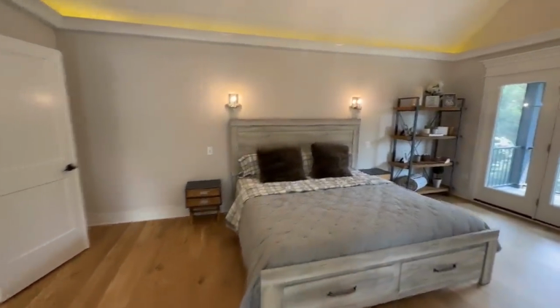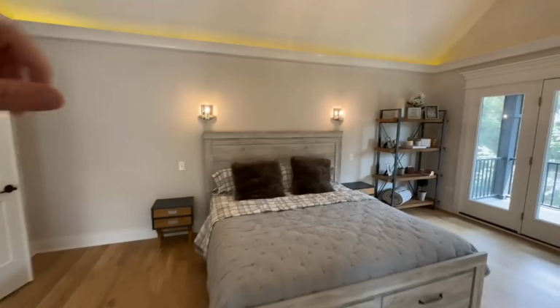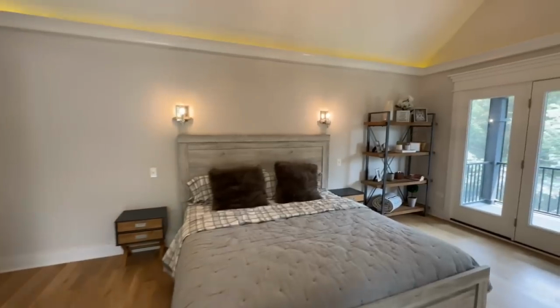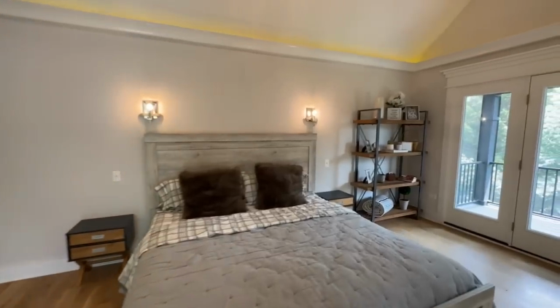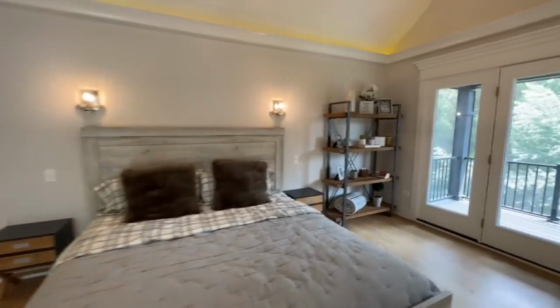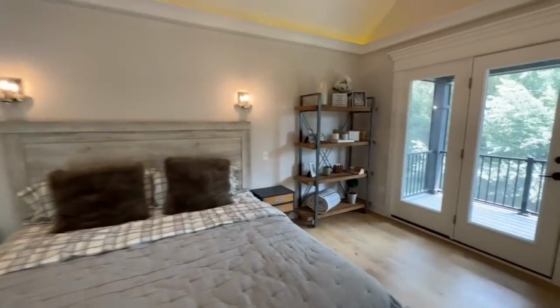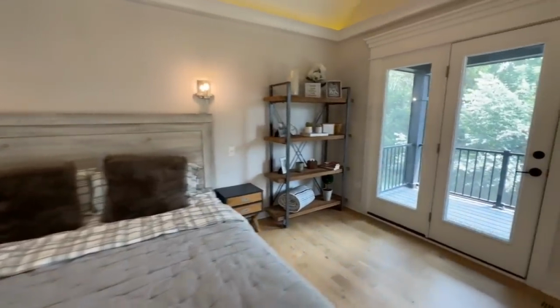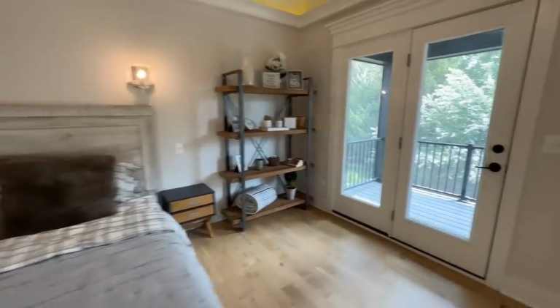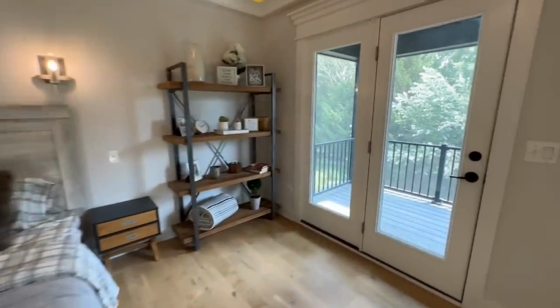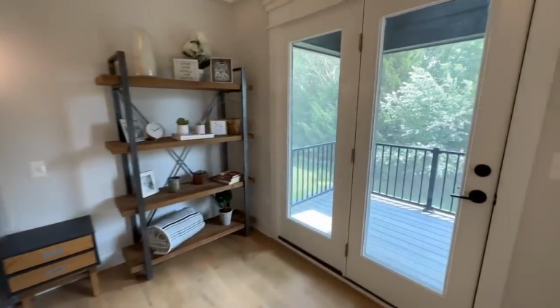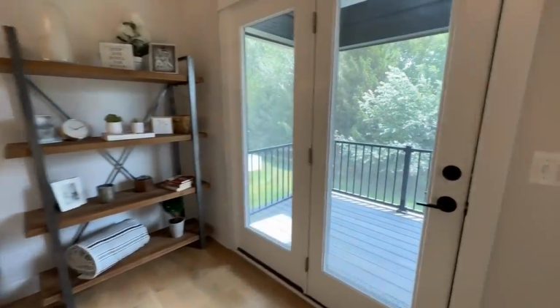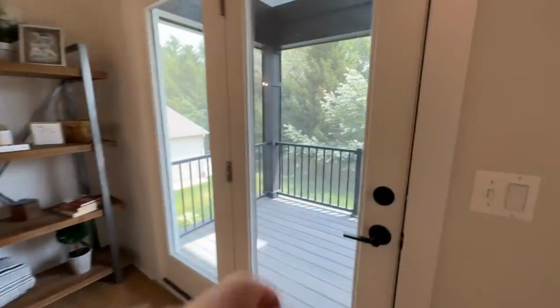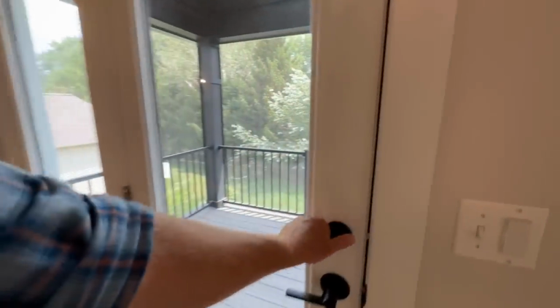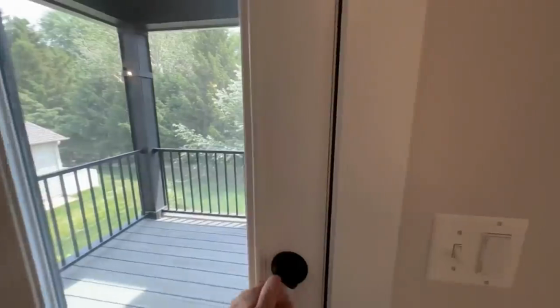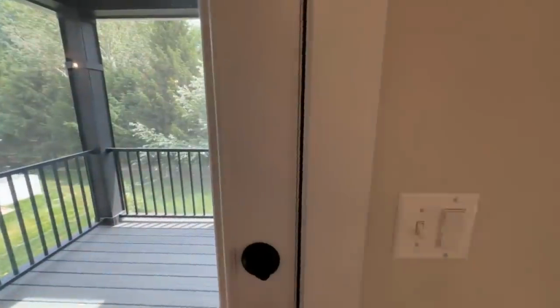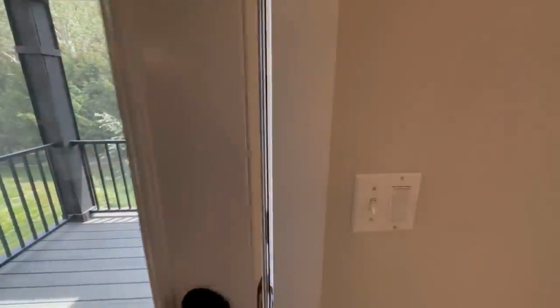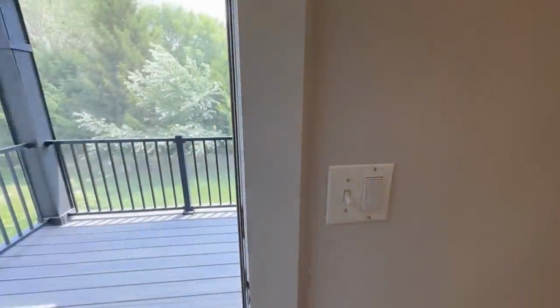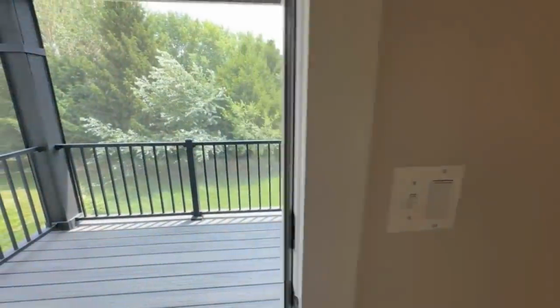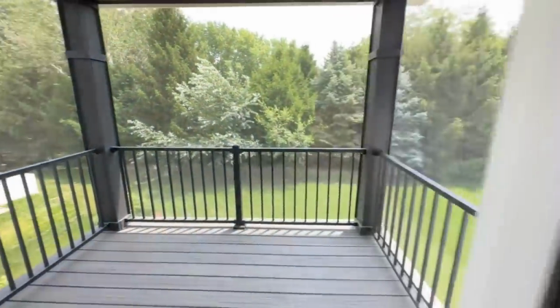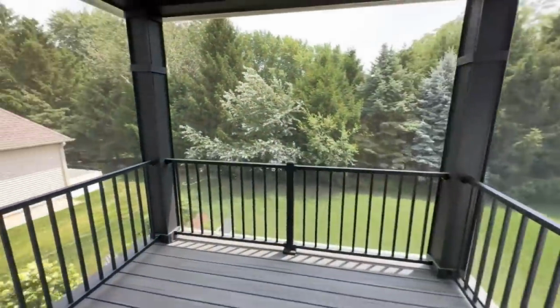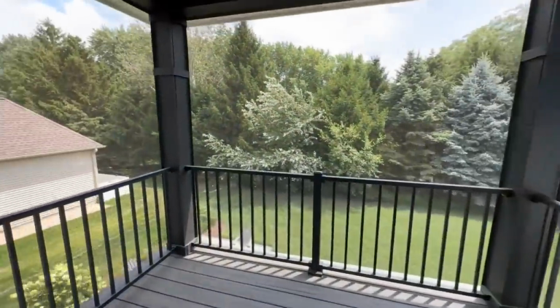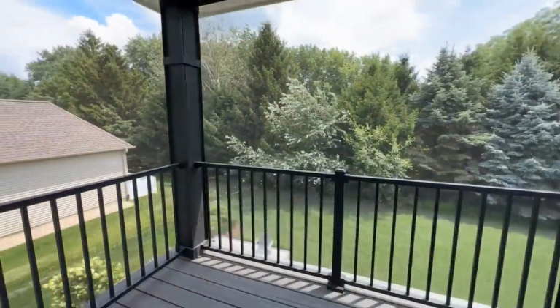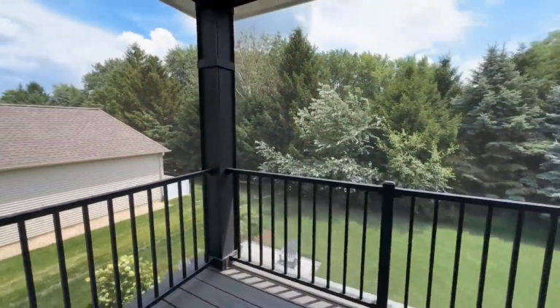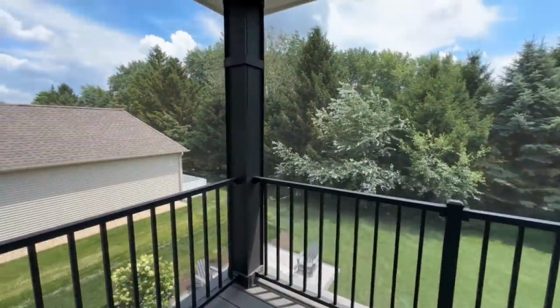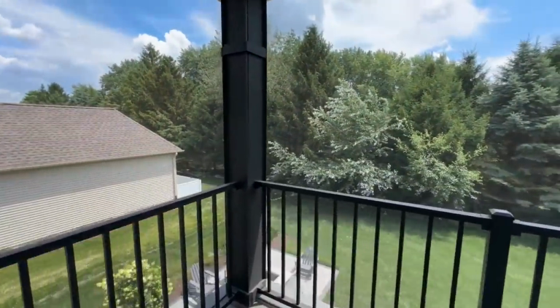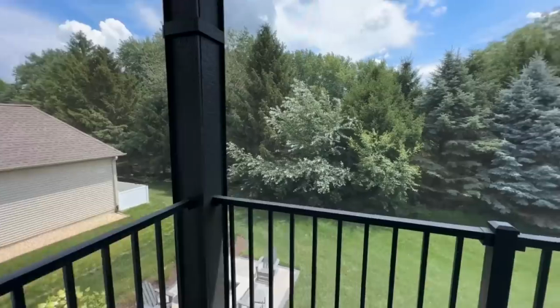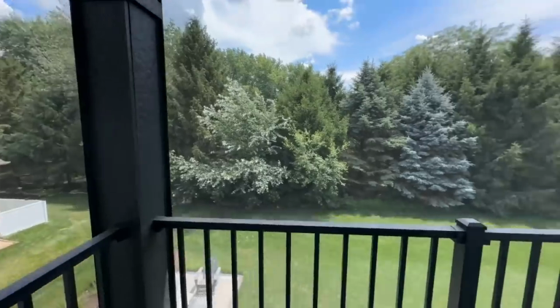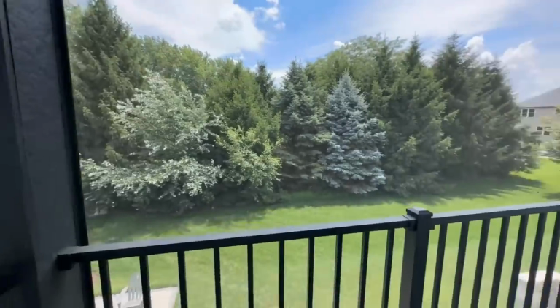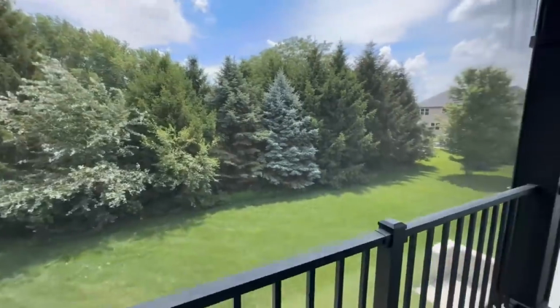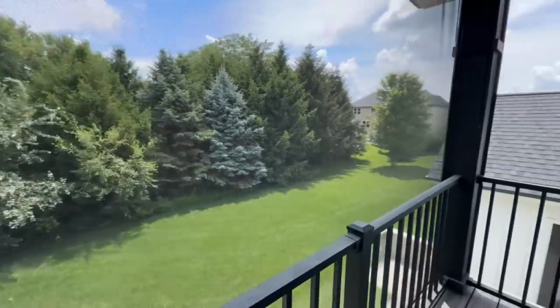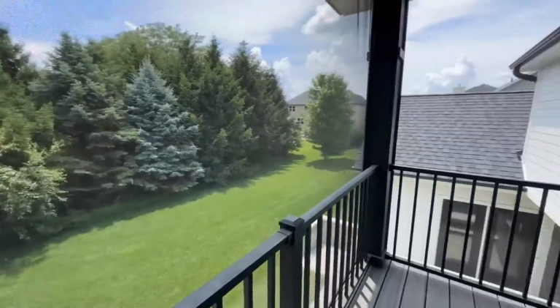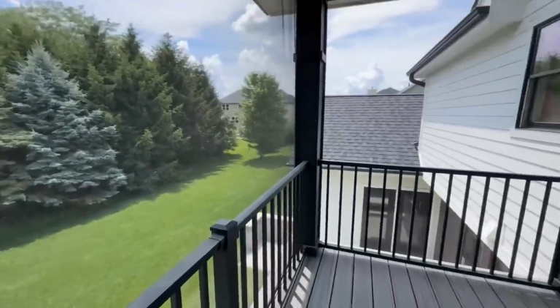The master bedroom features a huge vaulted ceiling with an exposed beam, a beautiful light fixture, accent lighting running all the way around, and sconces above the bed. The private screened-in balcony is accessible right from here.